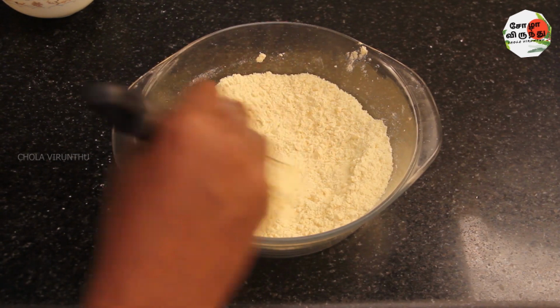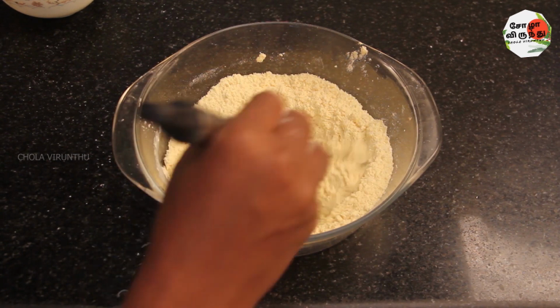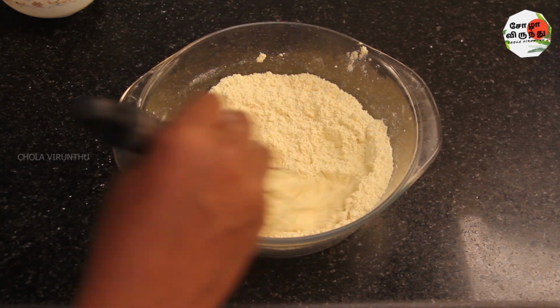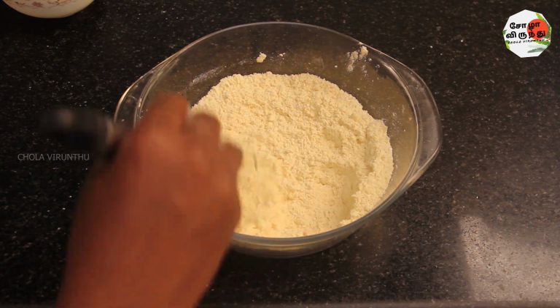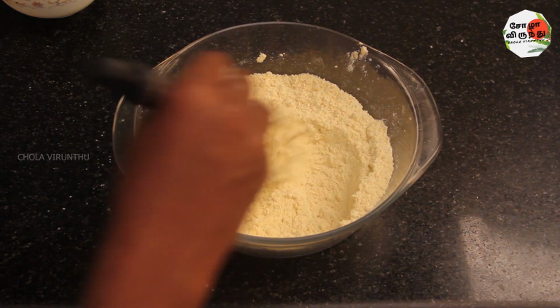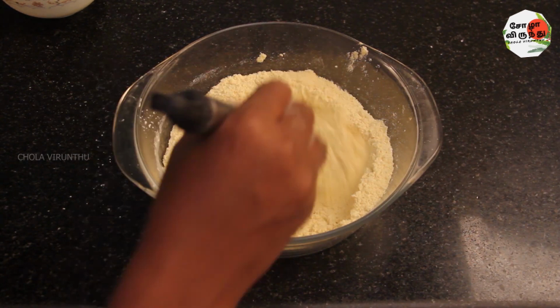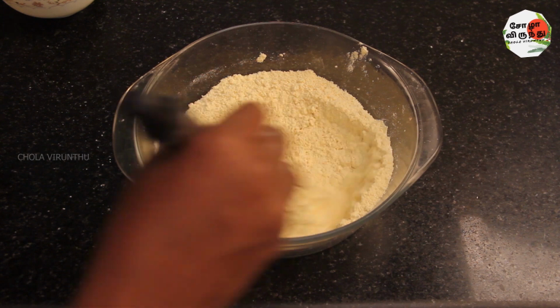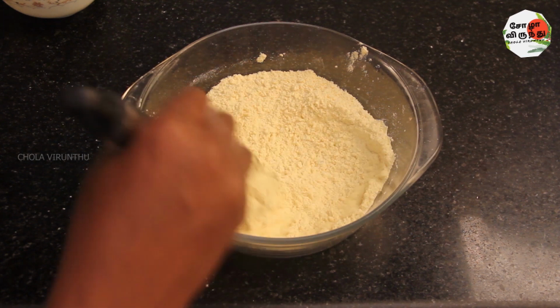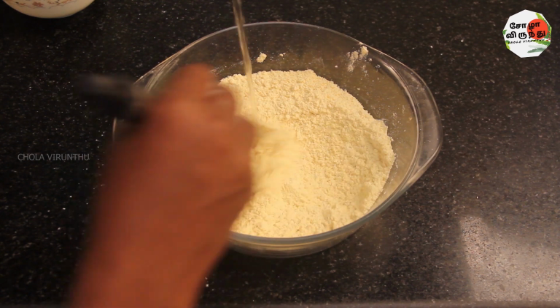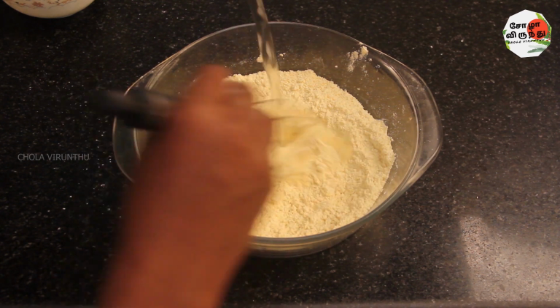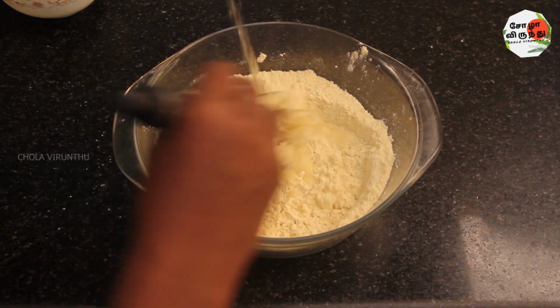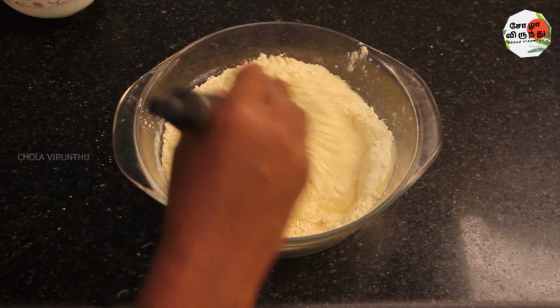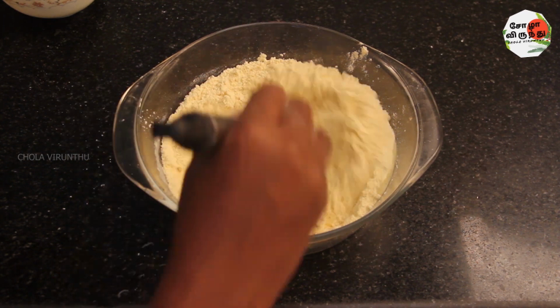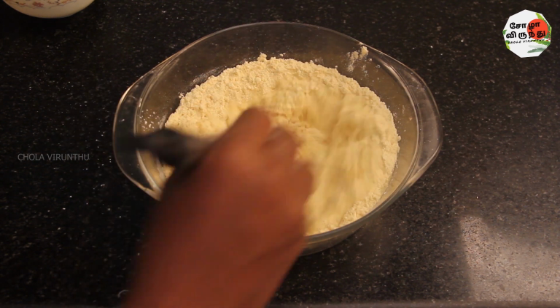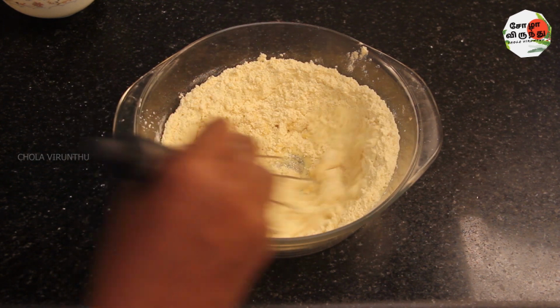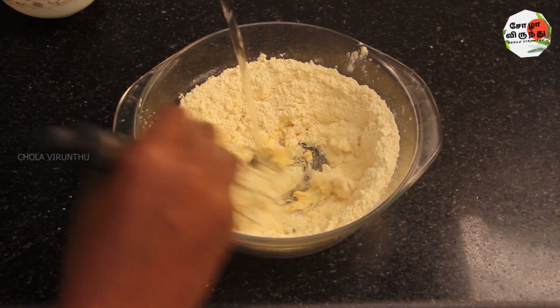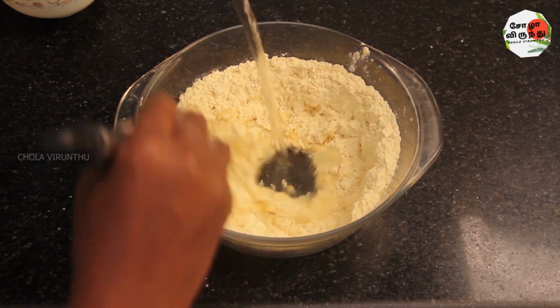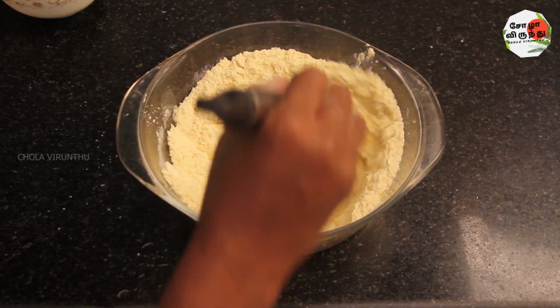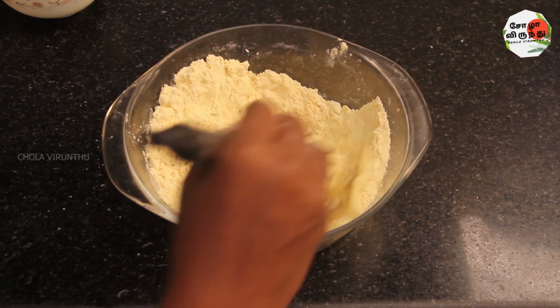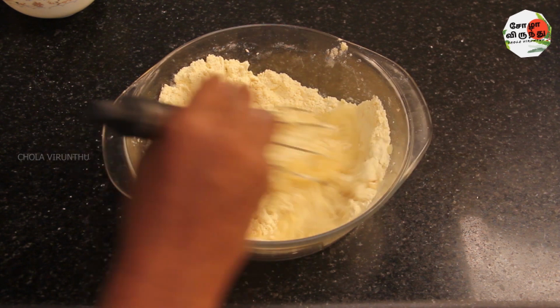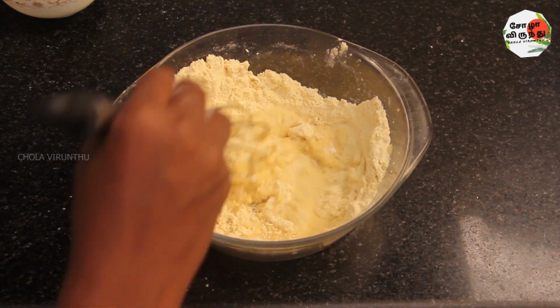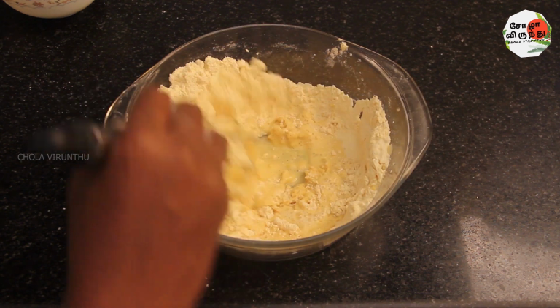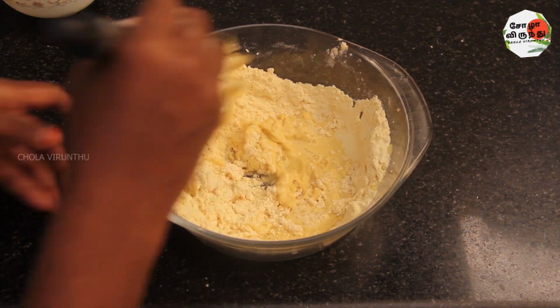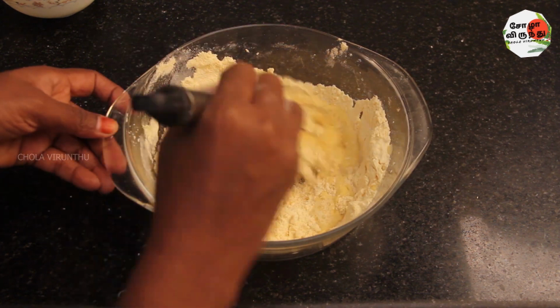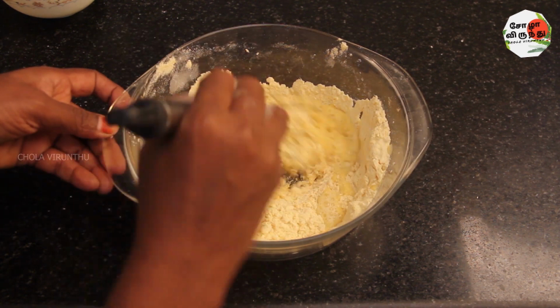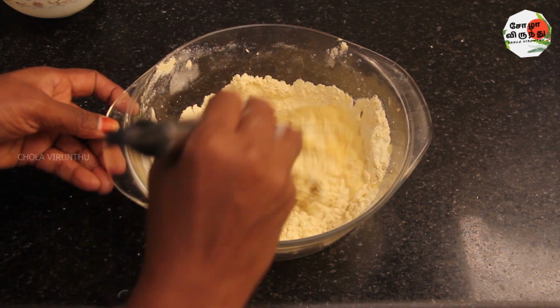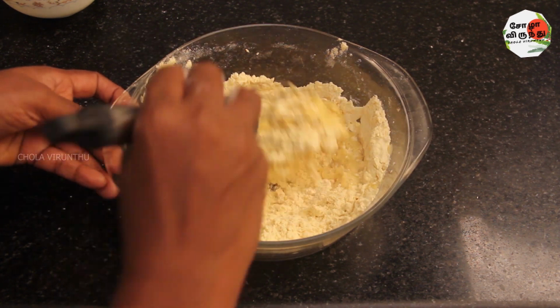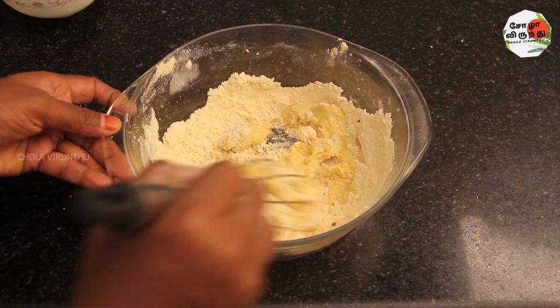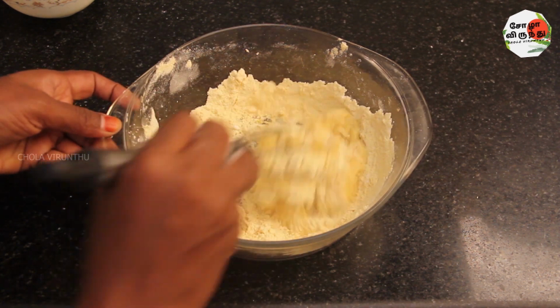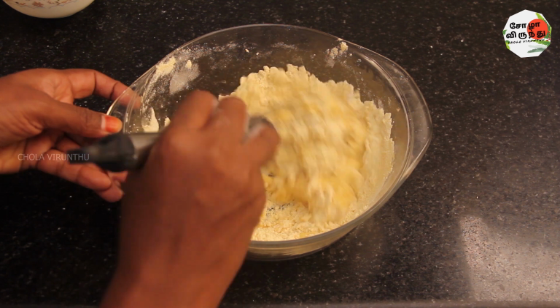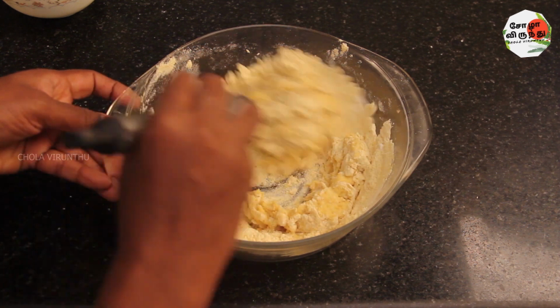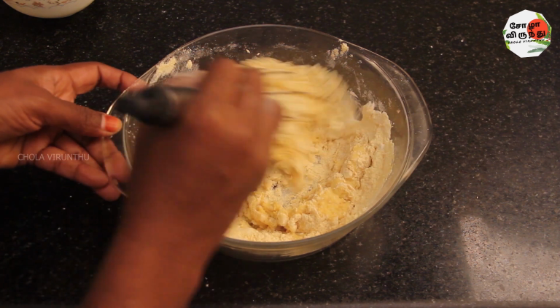We will mix the wings with a little bit. We will cut the wings. The wings will be cut.